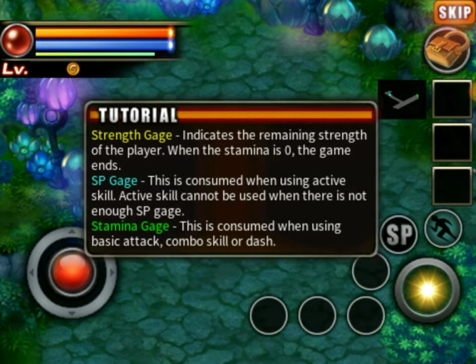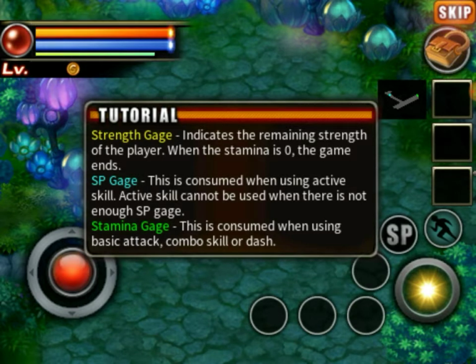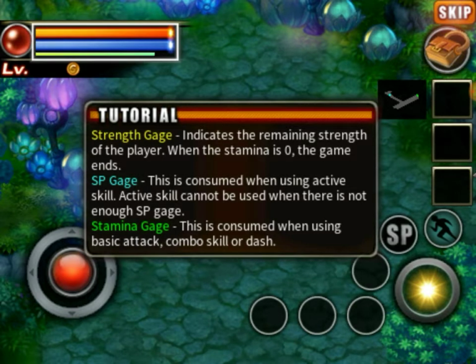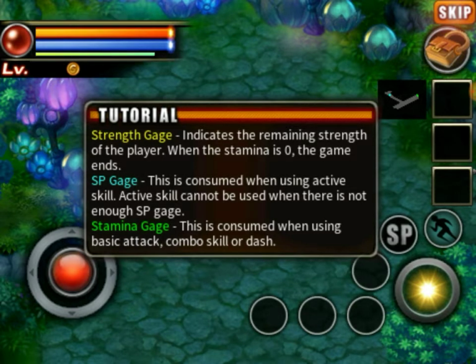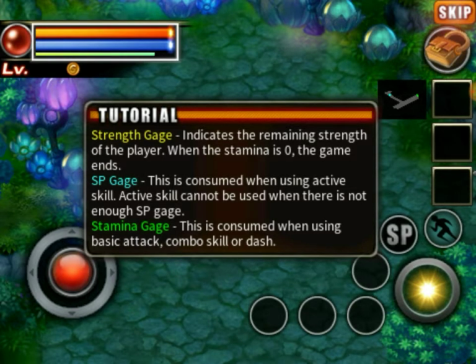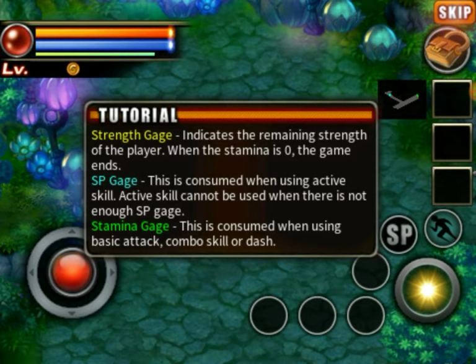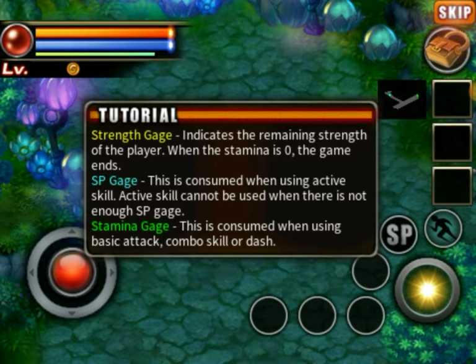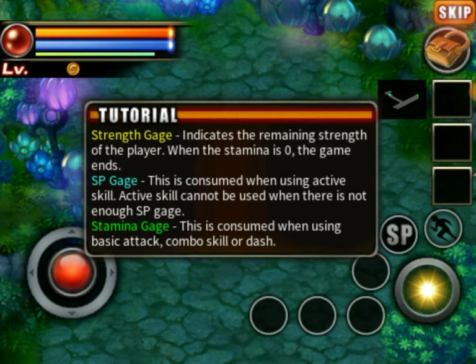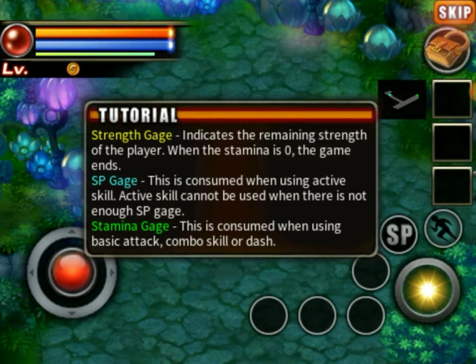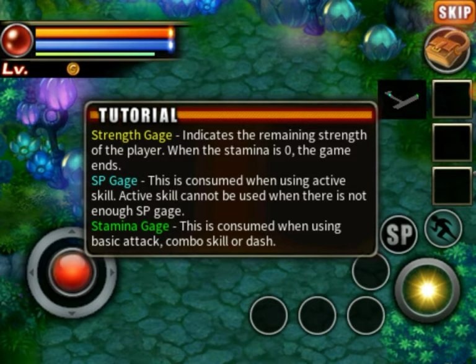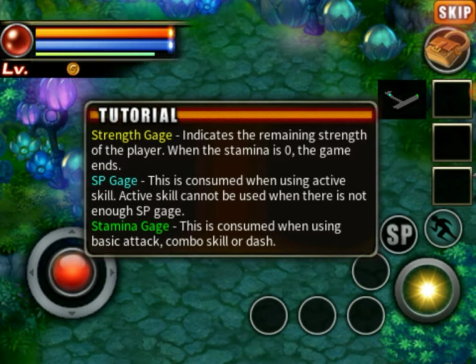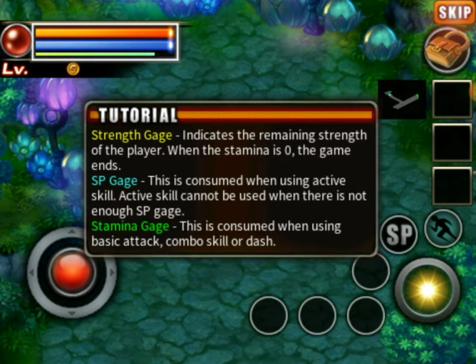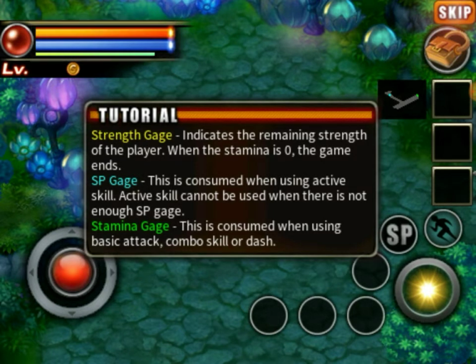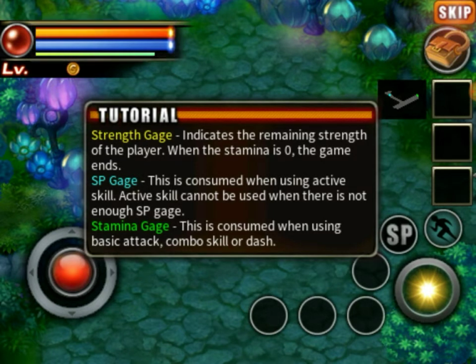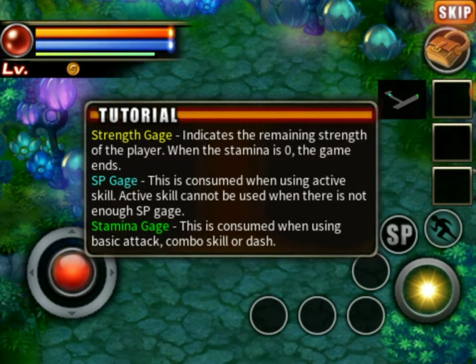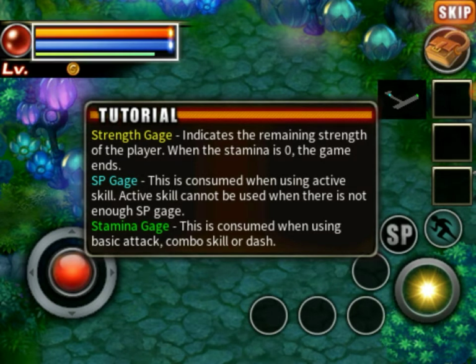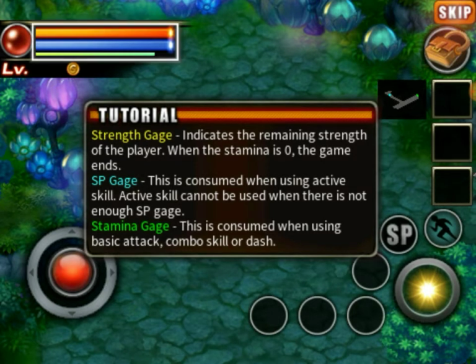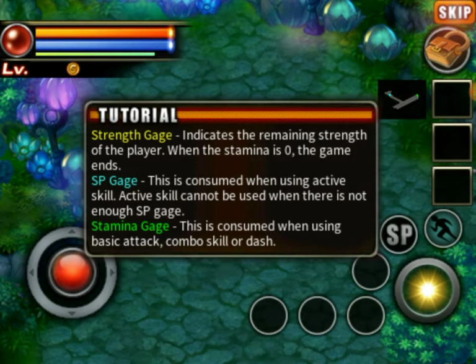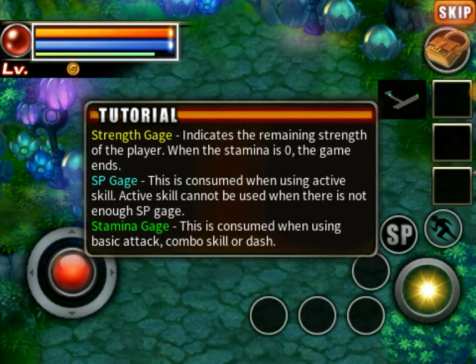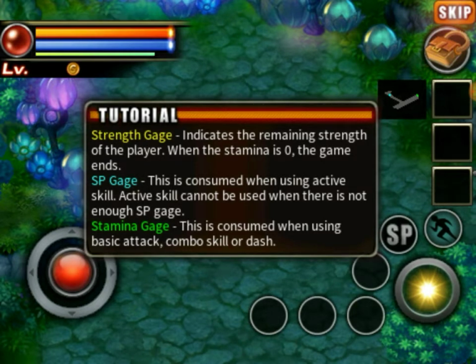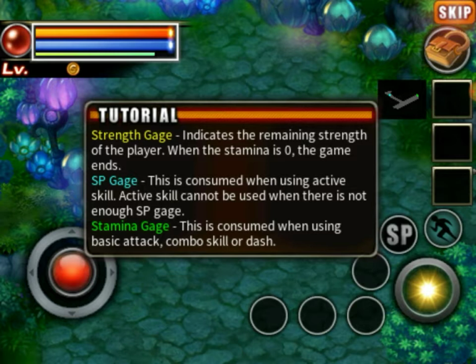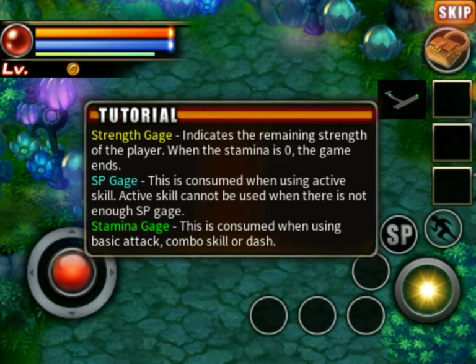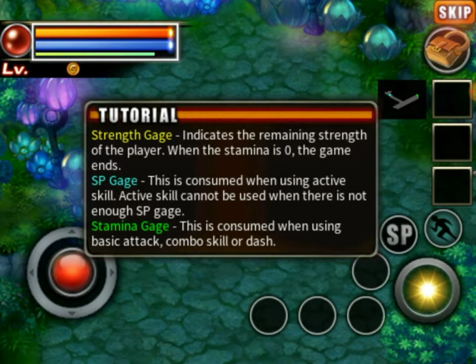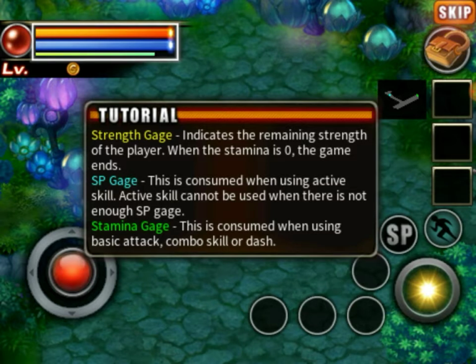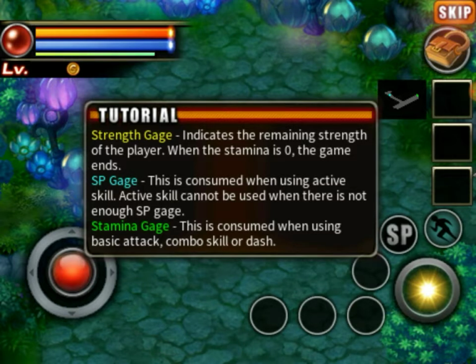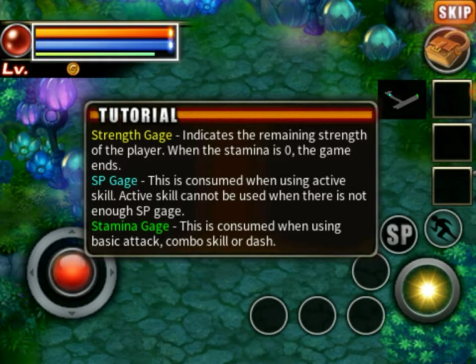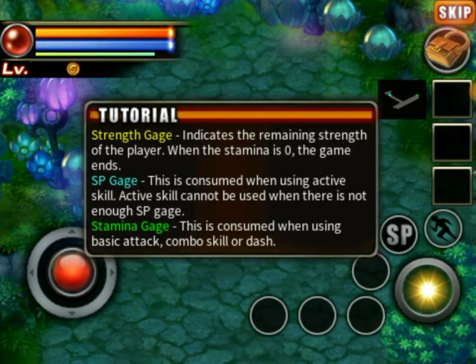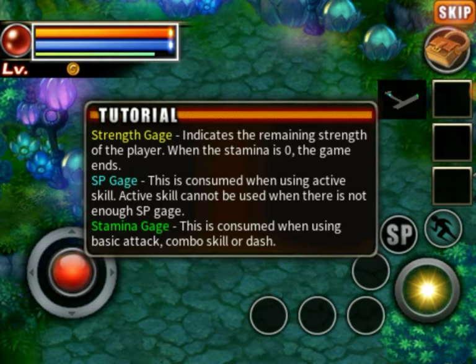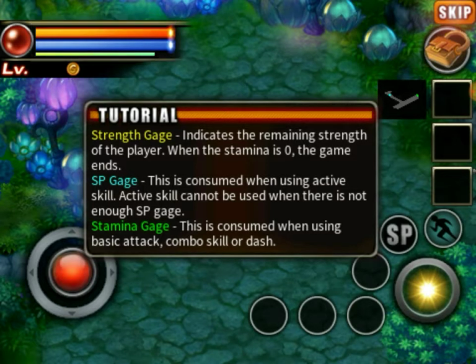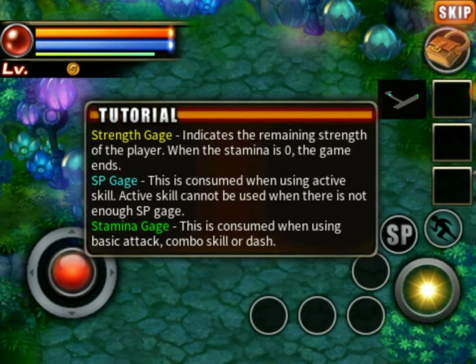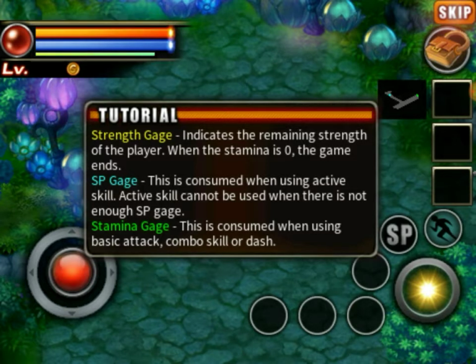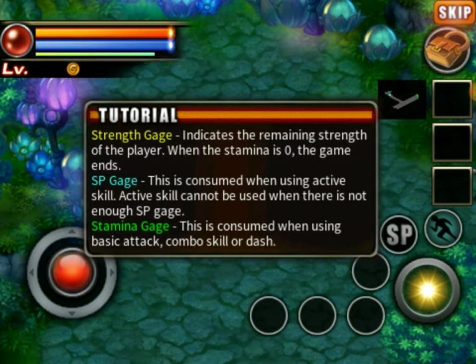This is consumed when you activate a skill. Skills cannot be used when there's not enough SP gauge. This is consumed when using basic attack.